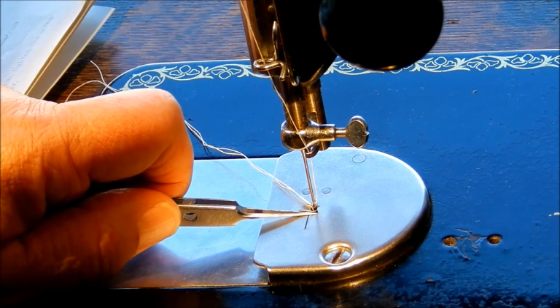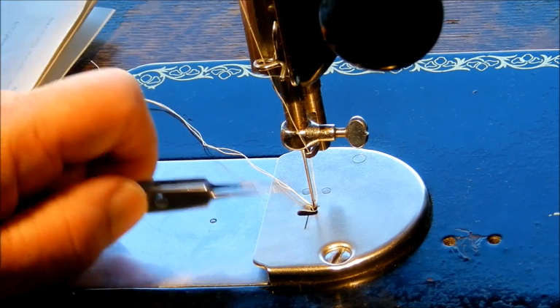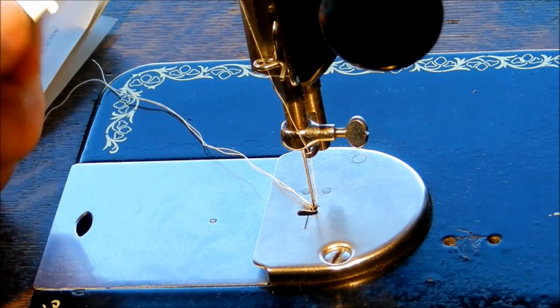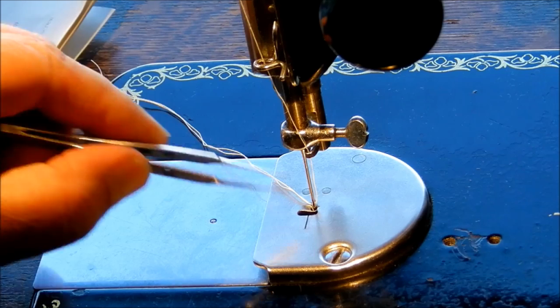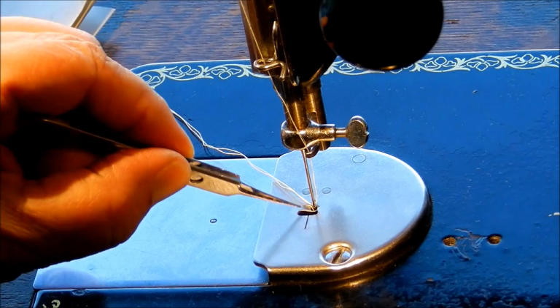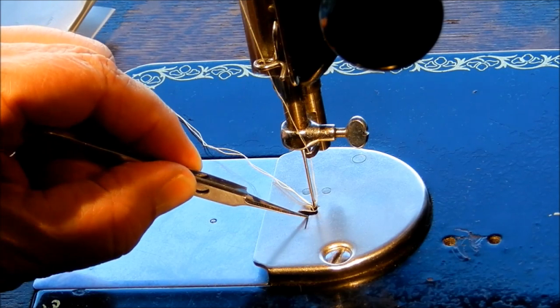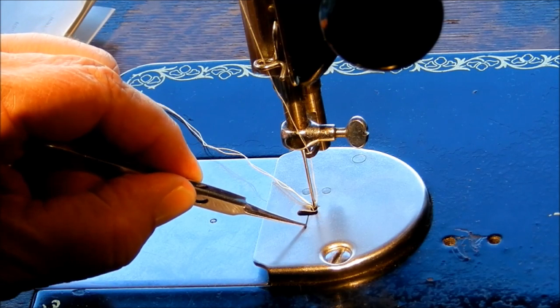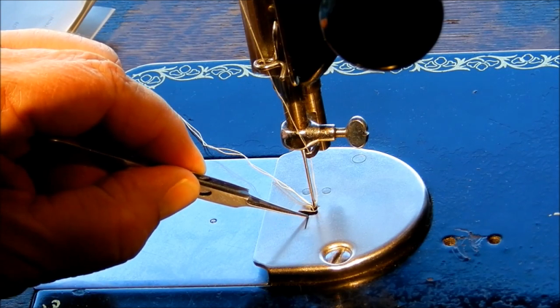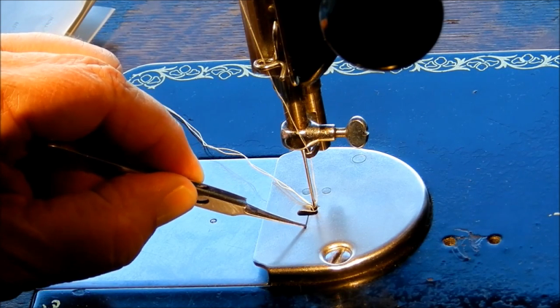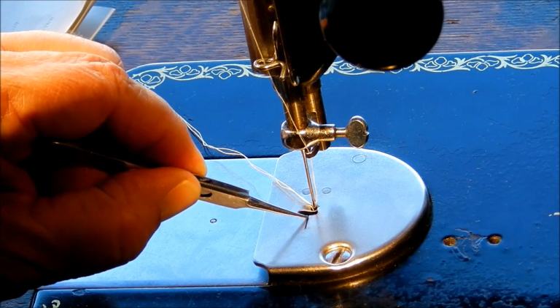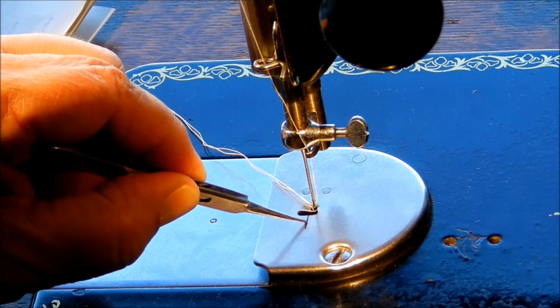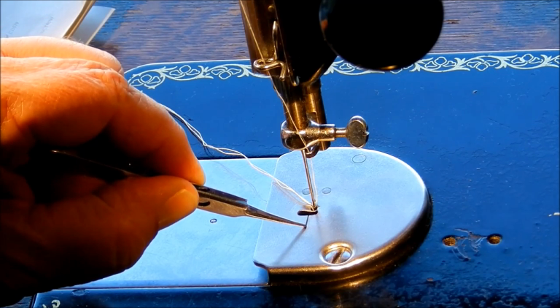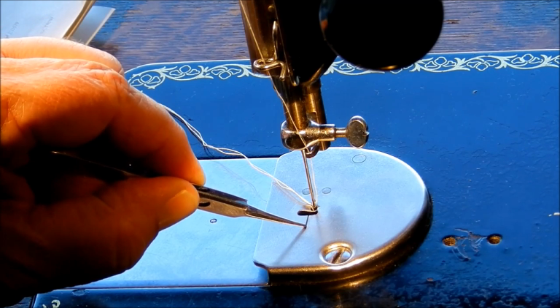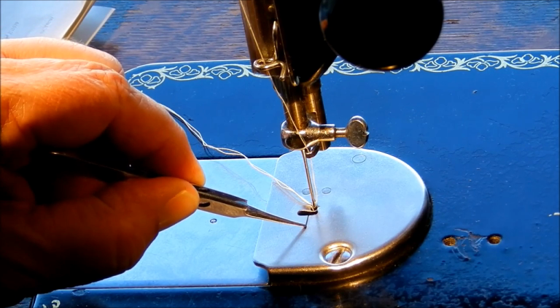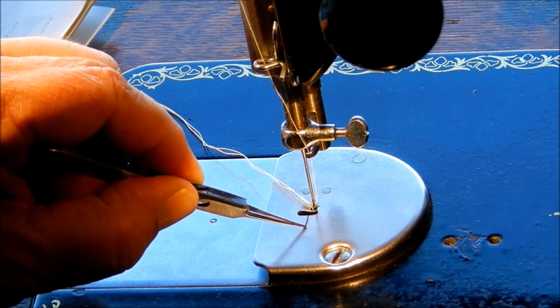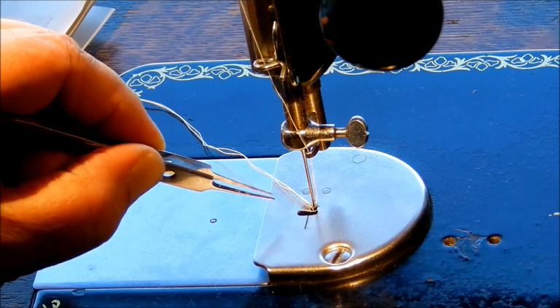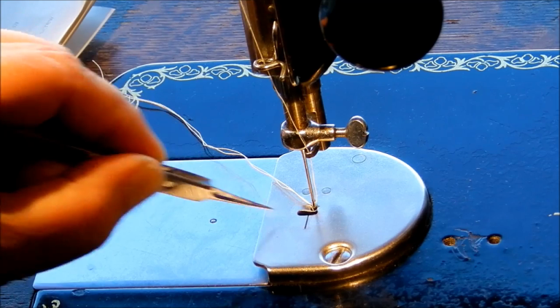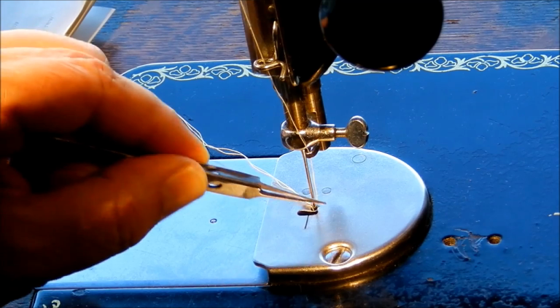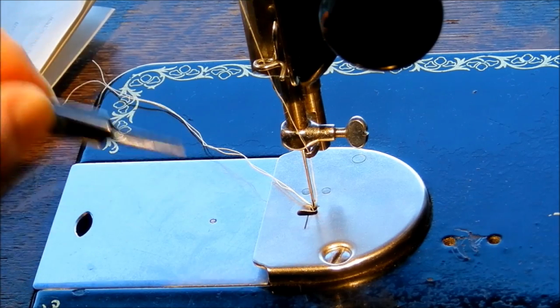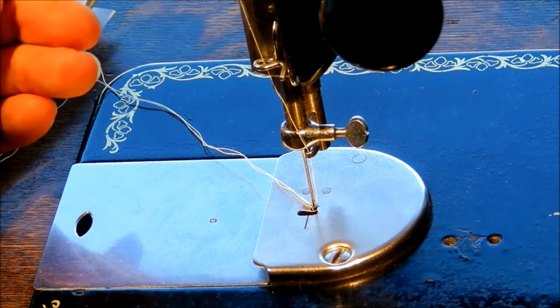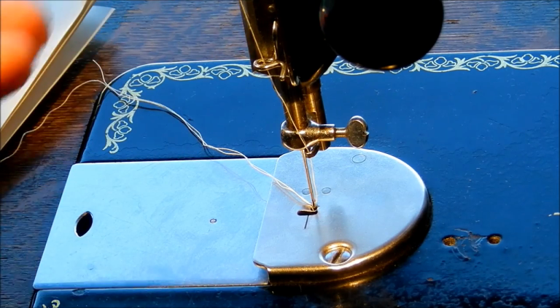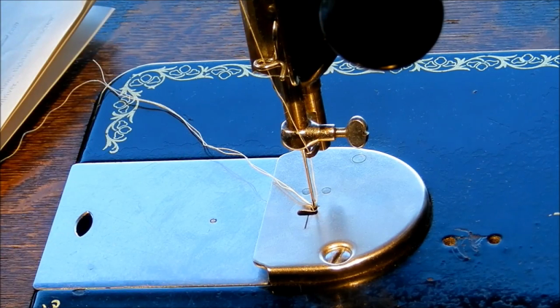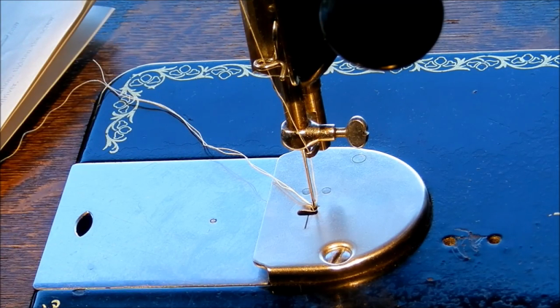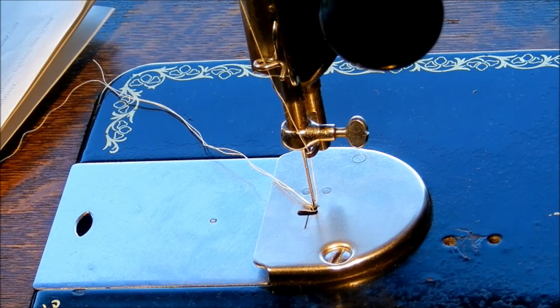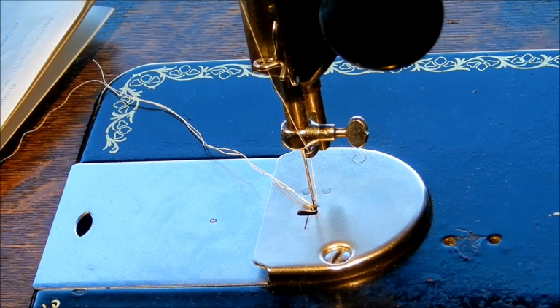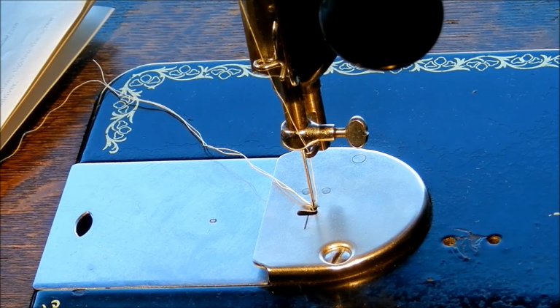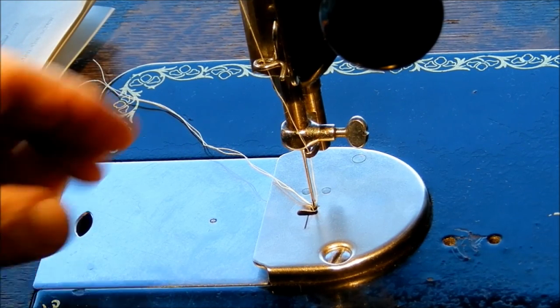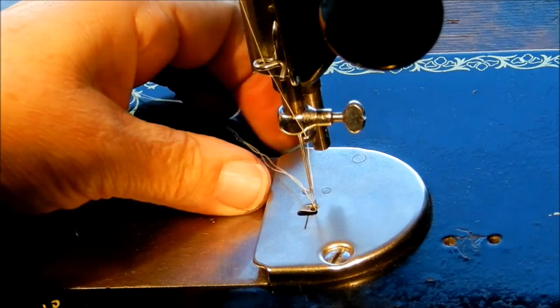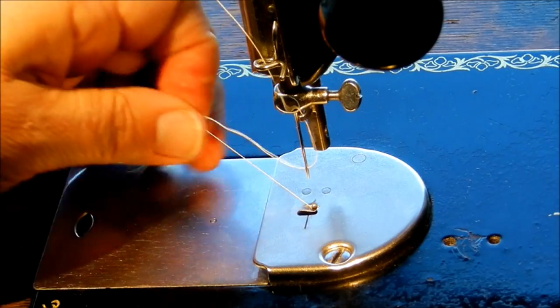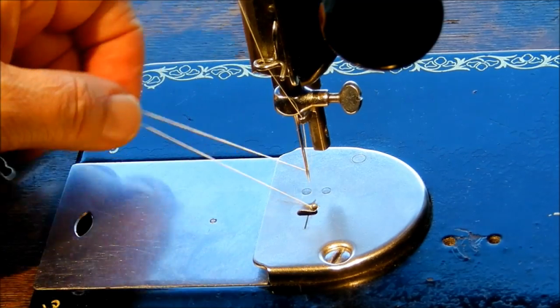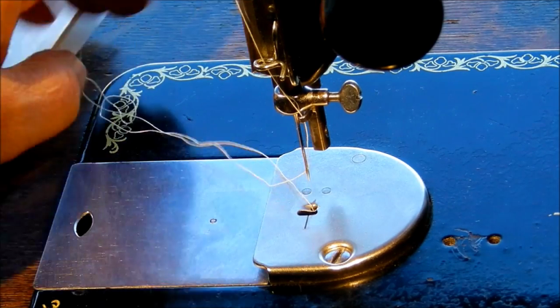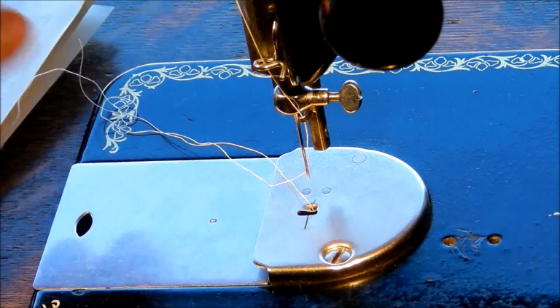After you get your plate on, make sure your needle goes down through the needle hole just right without hitting. The manual tells you to get that needle set exactly in the center of that hole by loosening the needle clamp screw. Mine stayed a little to the right so I had to do some adjusting to get this to work right.